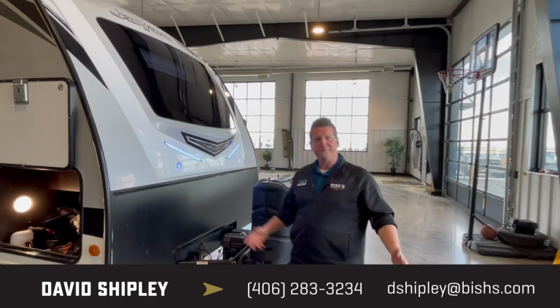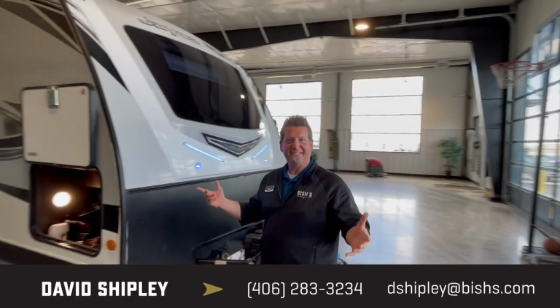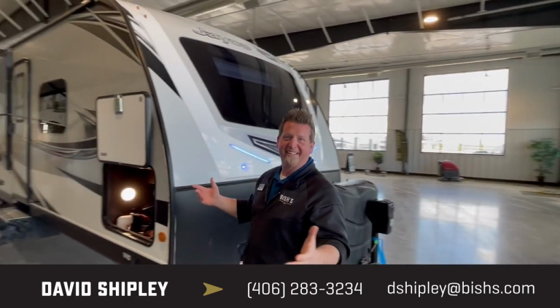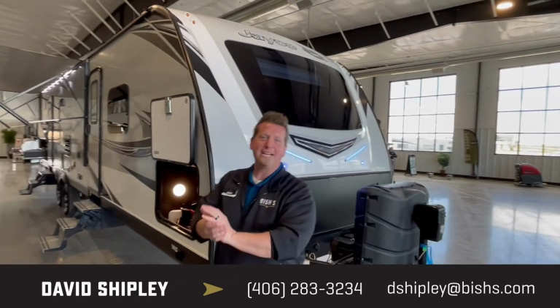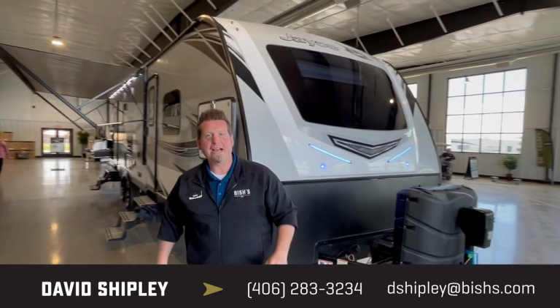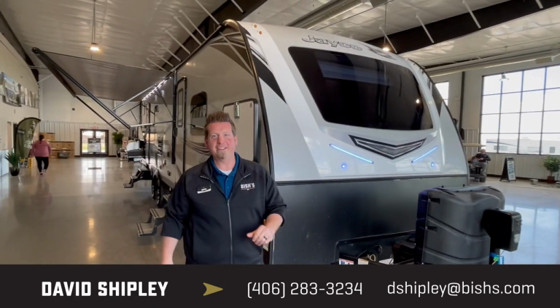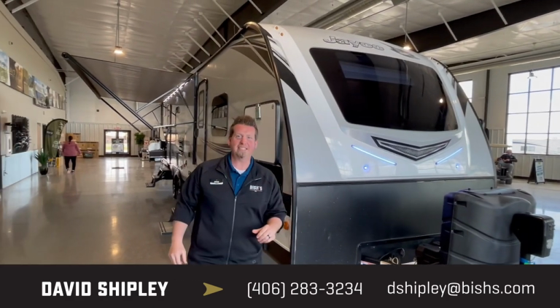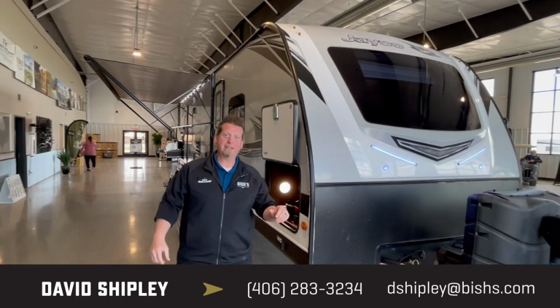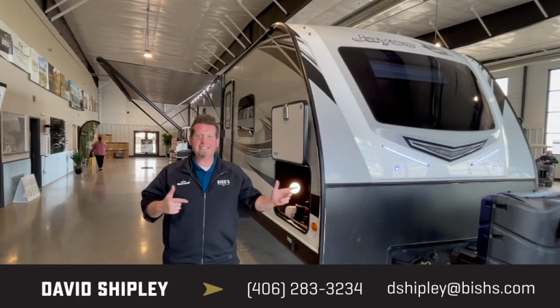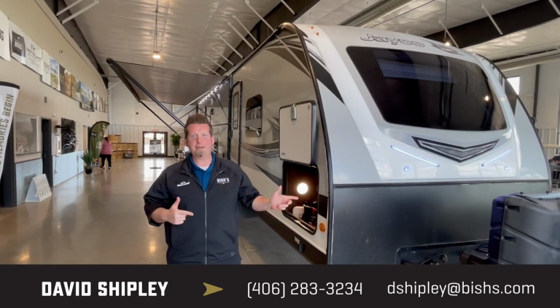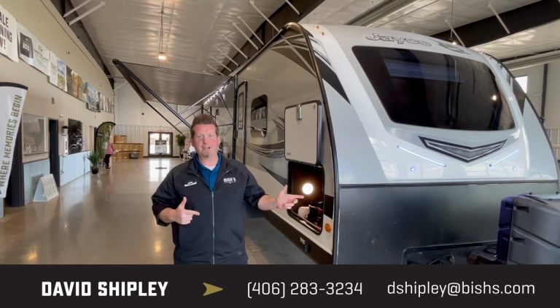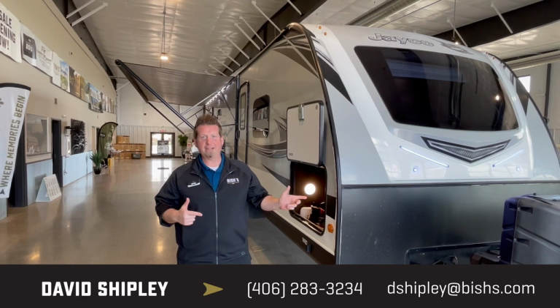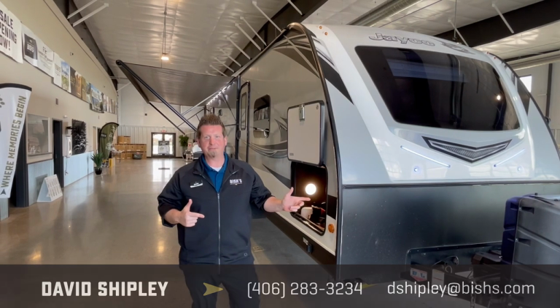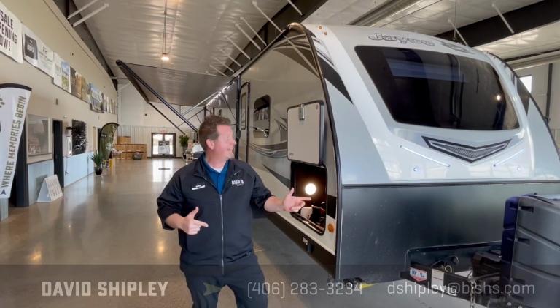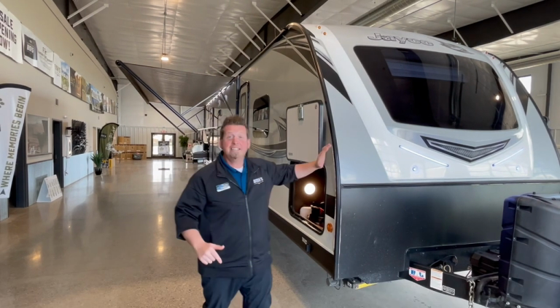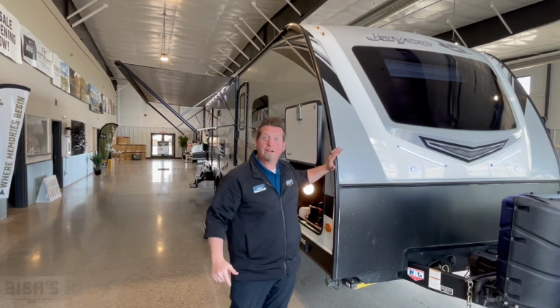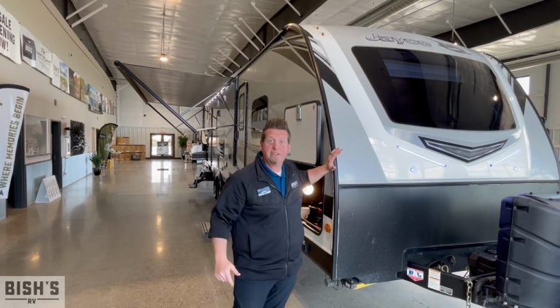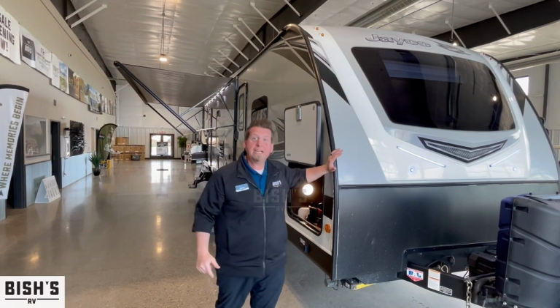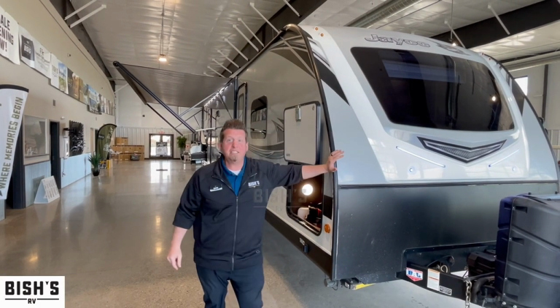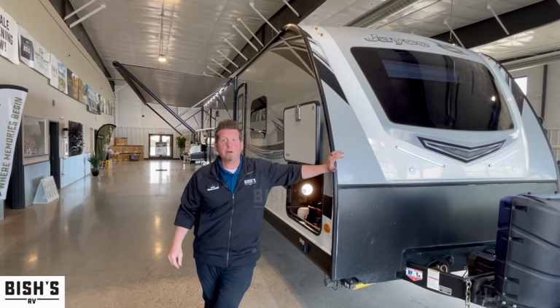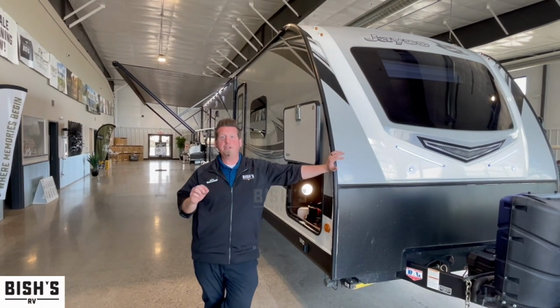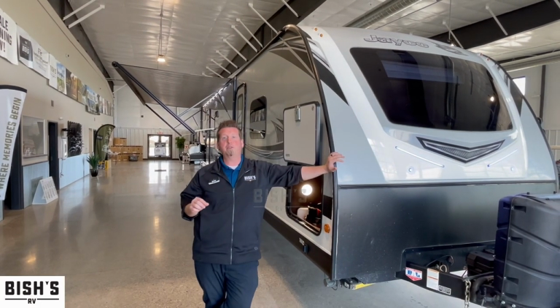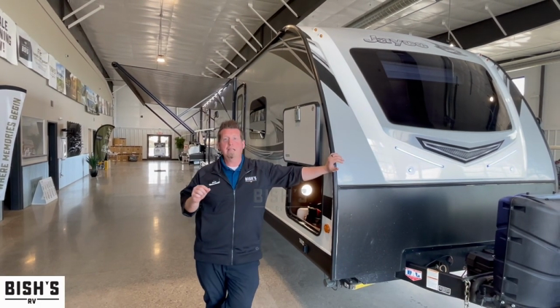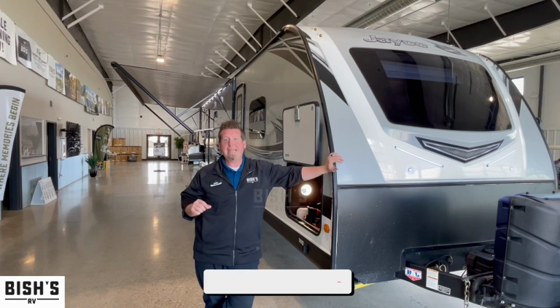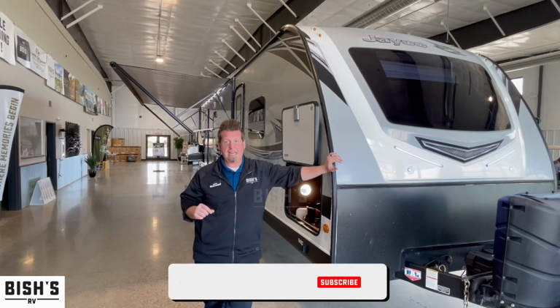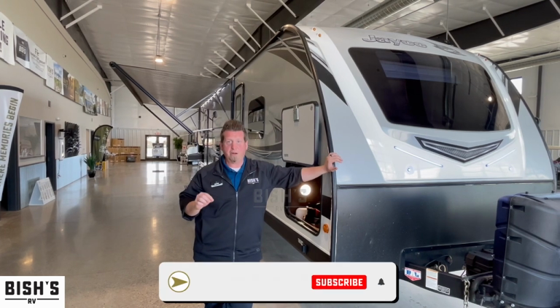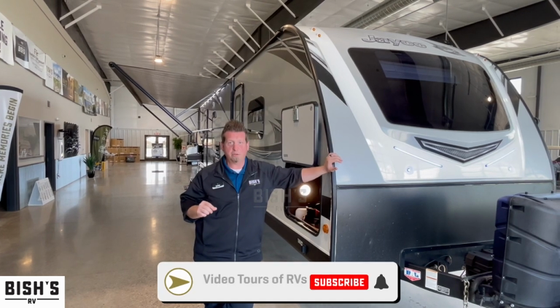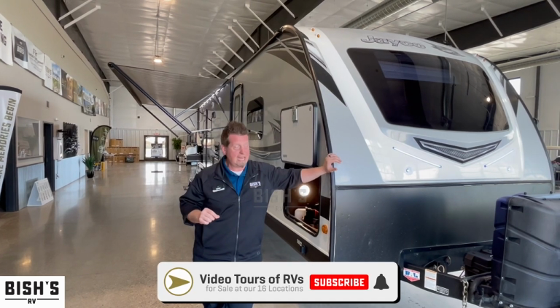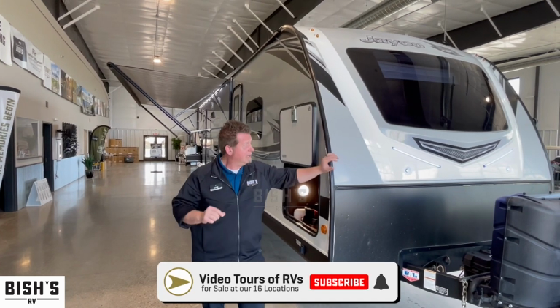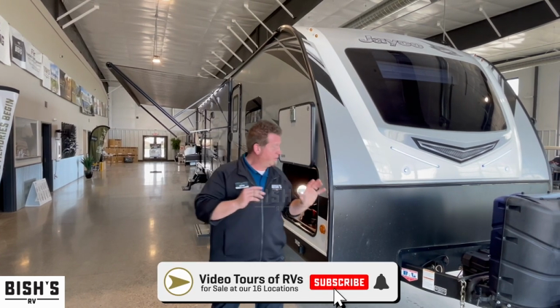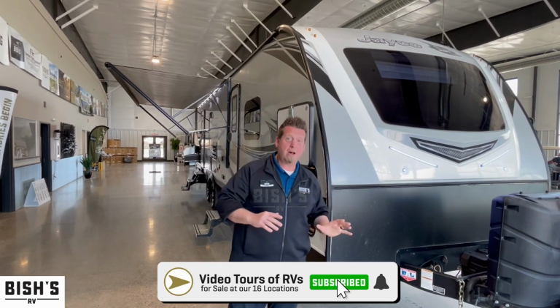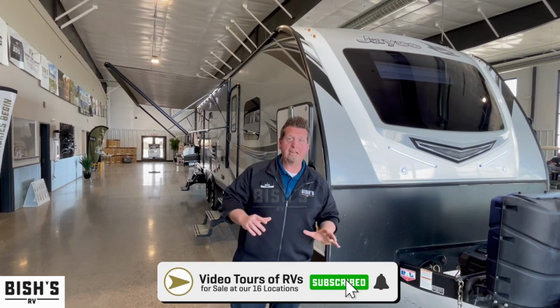Beauty ain't she? Hey guys, welcome back to another edition of come see me at Vicious RV in Great Falls, Montana. Today we're going to feature the 2019 Jayco 32 foot BHS bunkhouse with a slide.